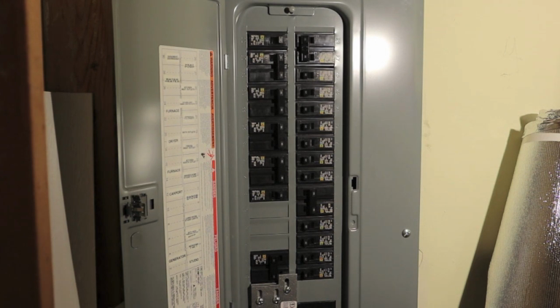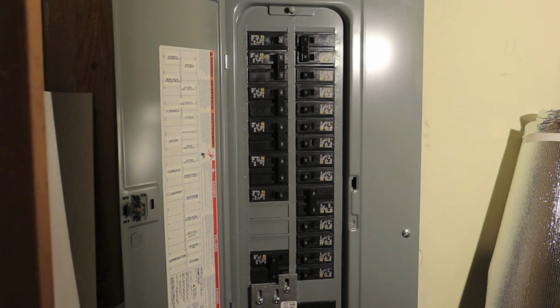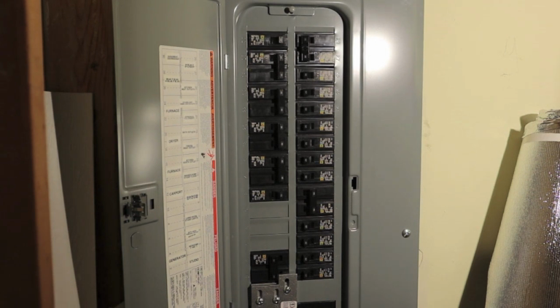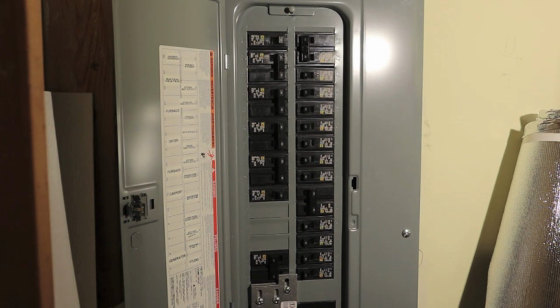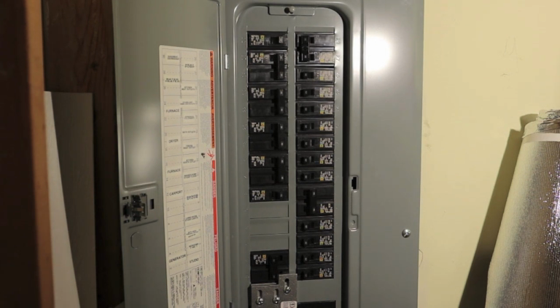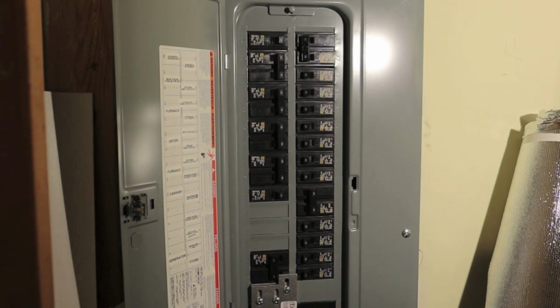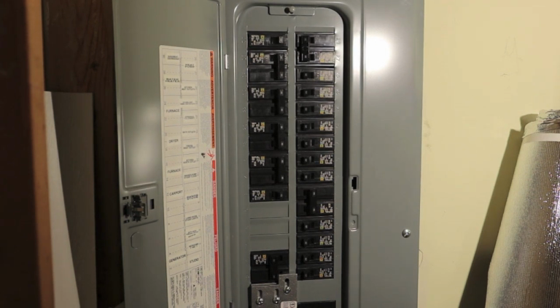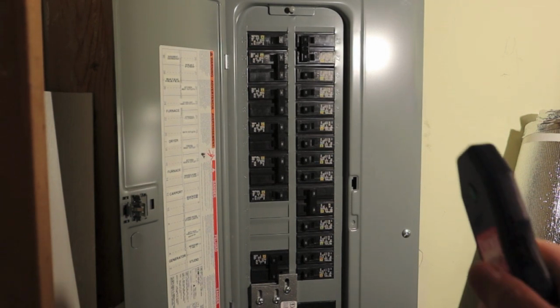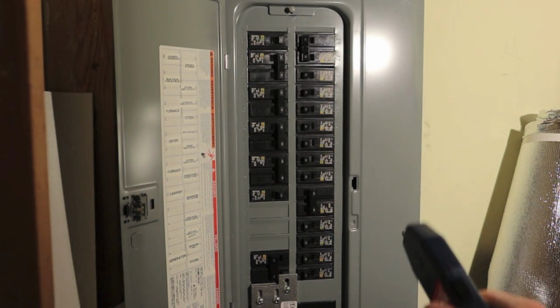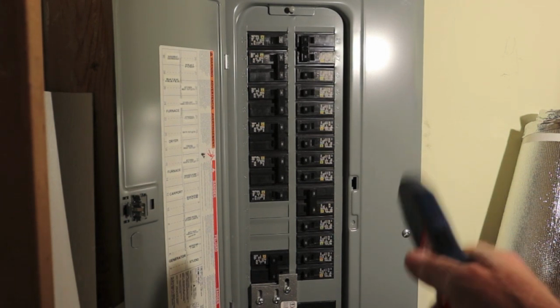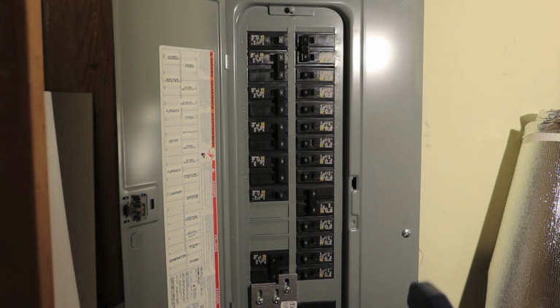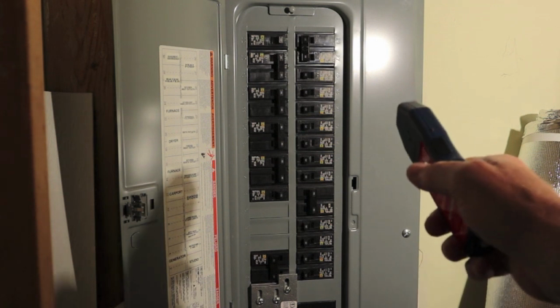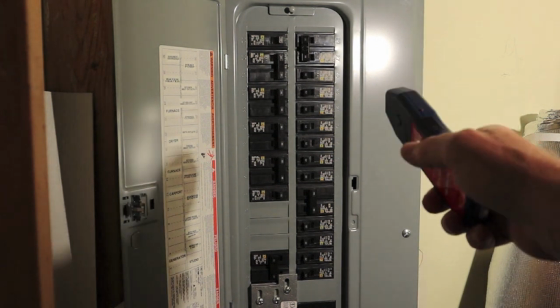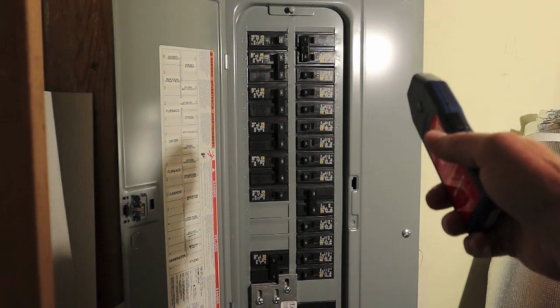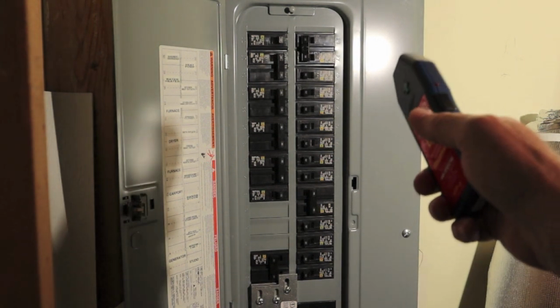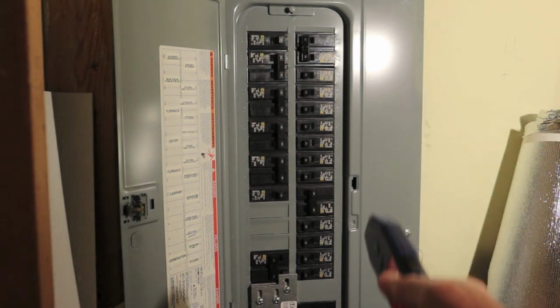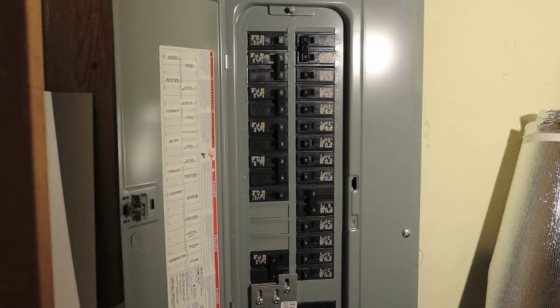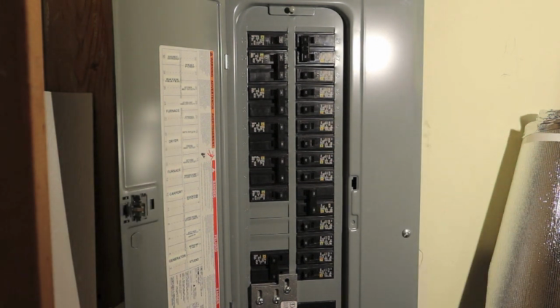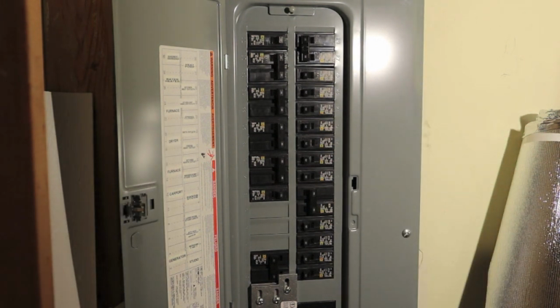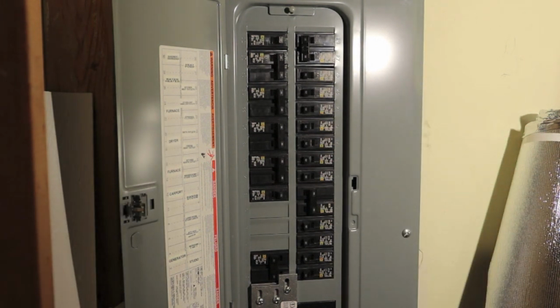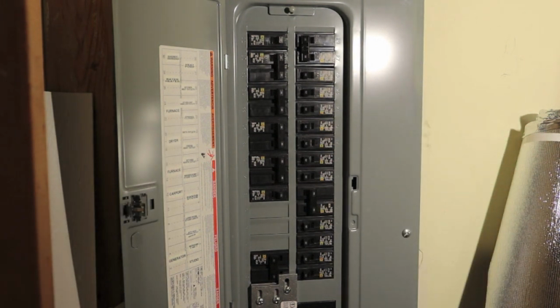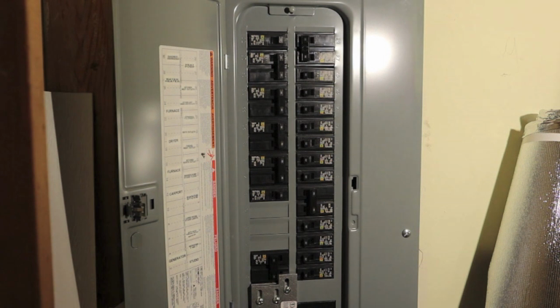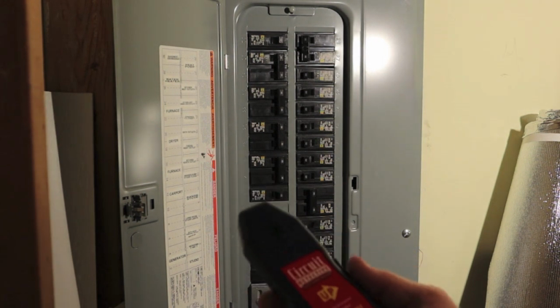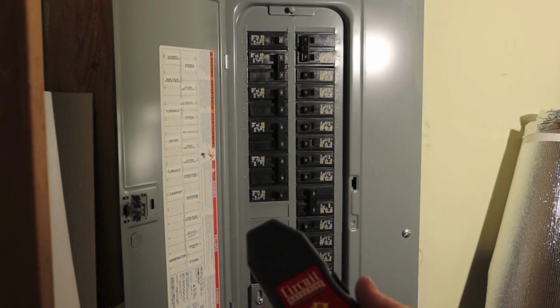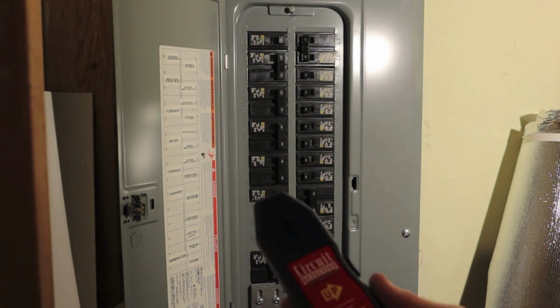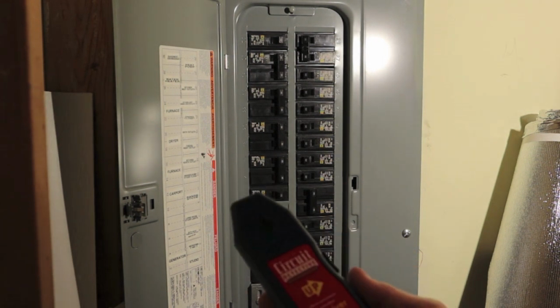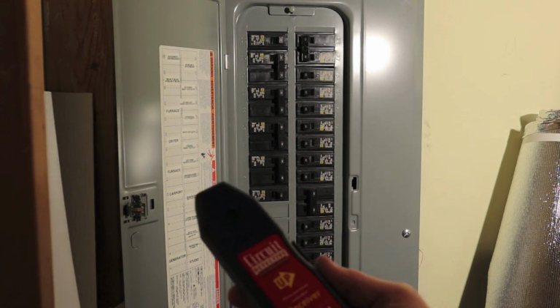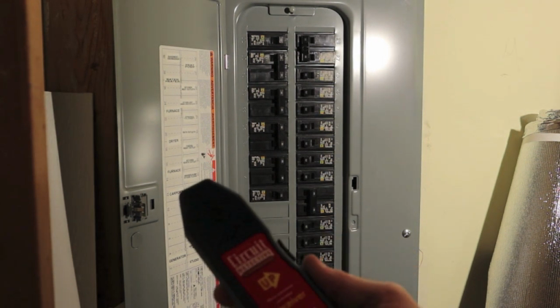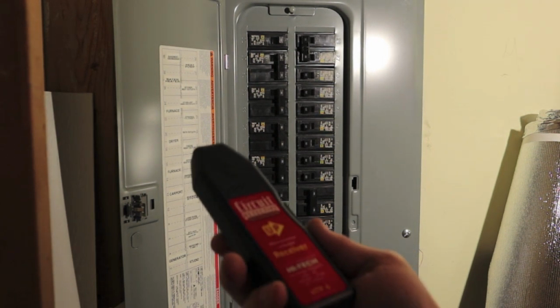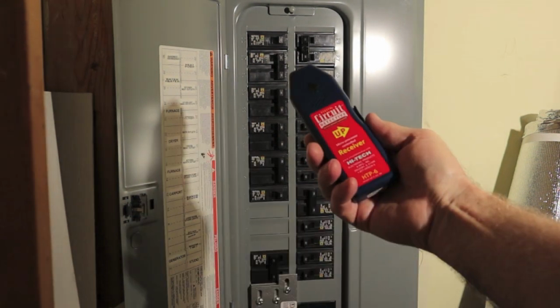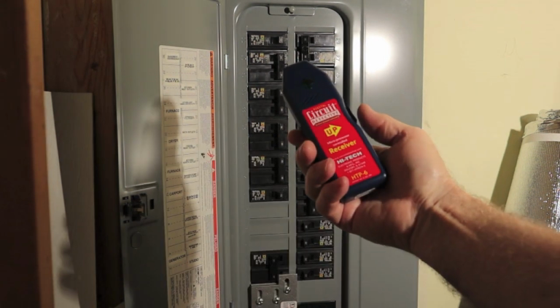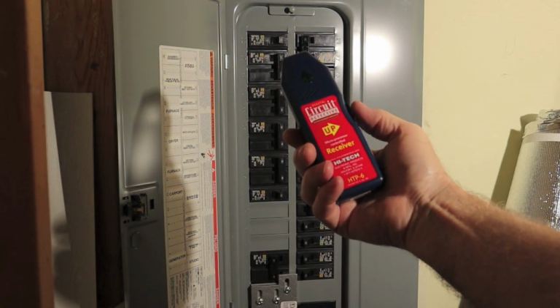The receptacle we're trying to find is located just on the other side of this brick wall. The meter is straight across and the receptacle follows straight down — it's just an outside receptacle. We're in a dark closet with a light hanging up off to the side. Let's turn it on.